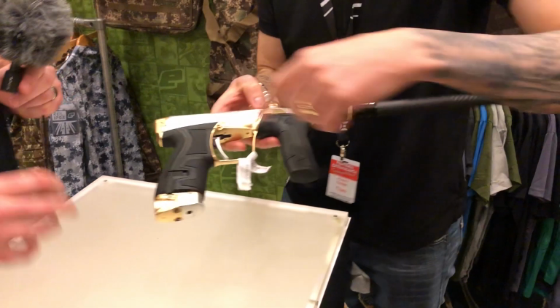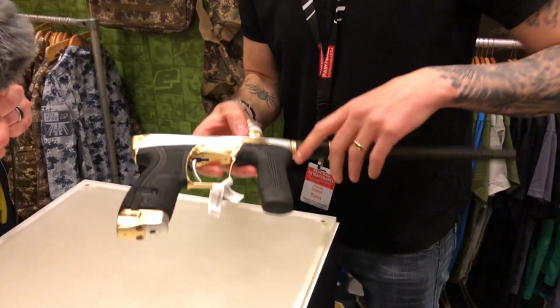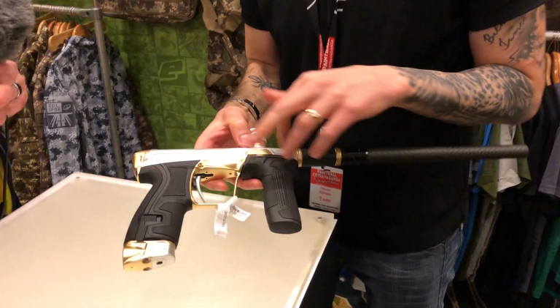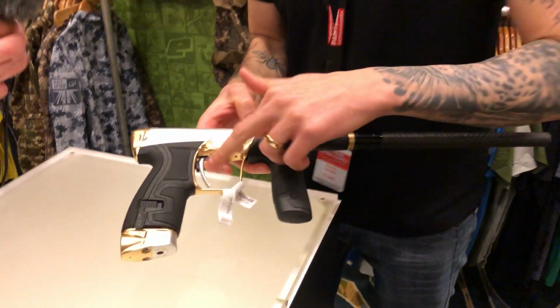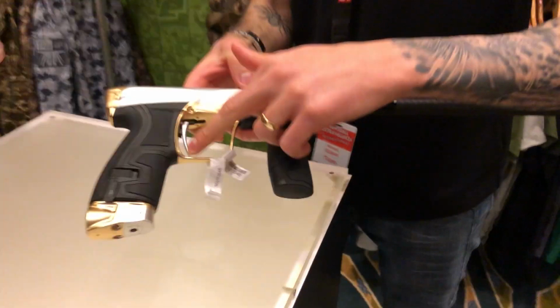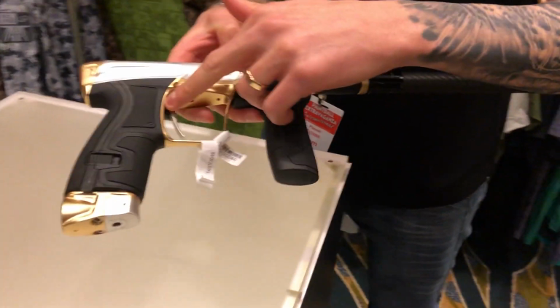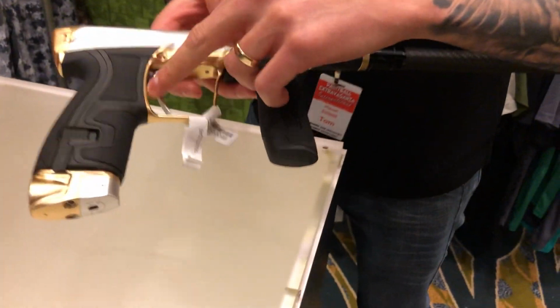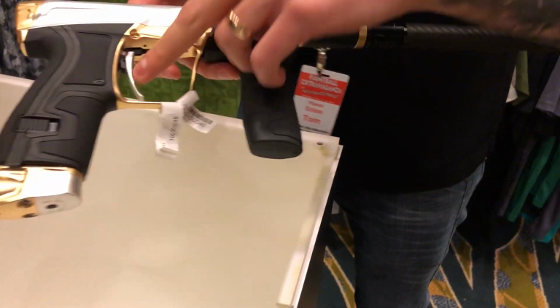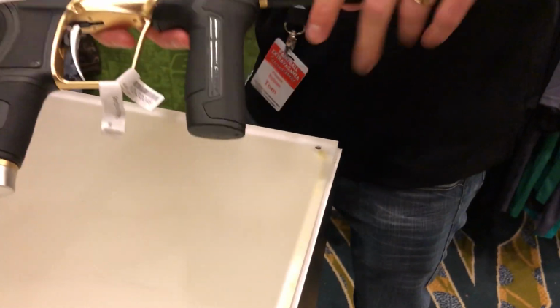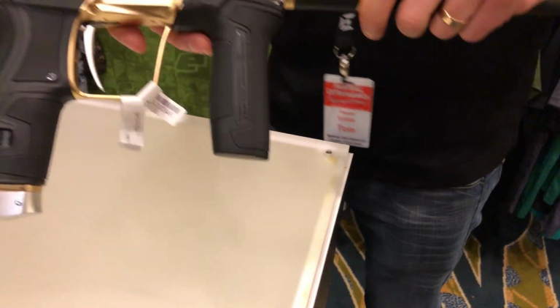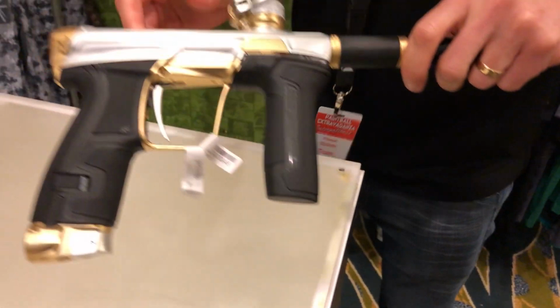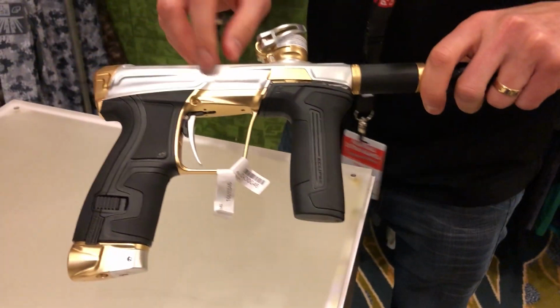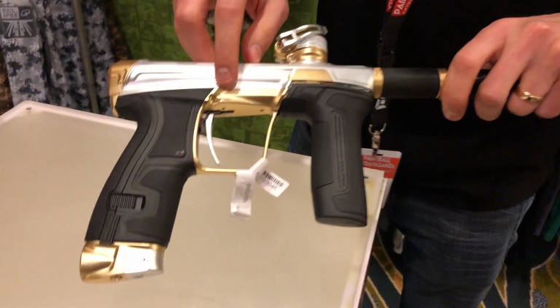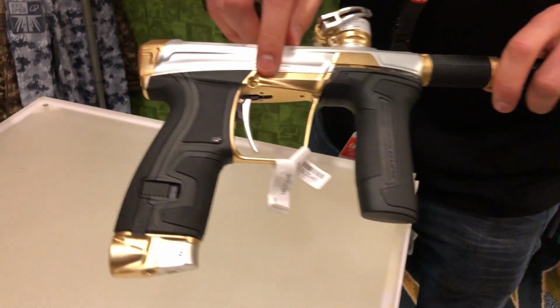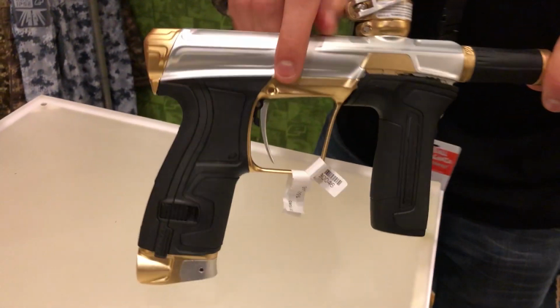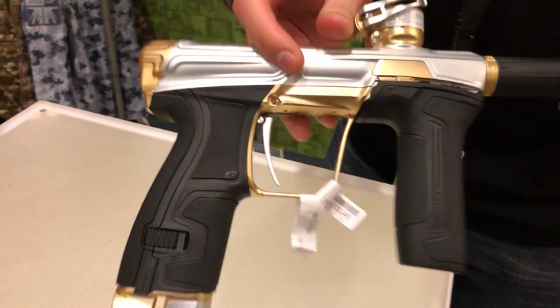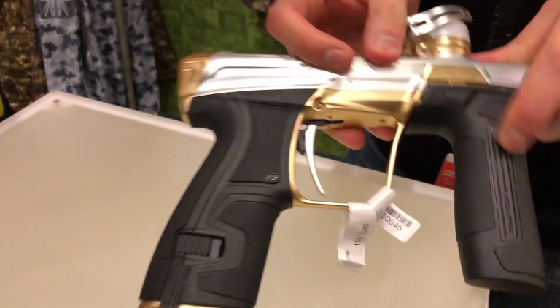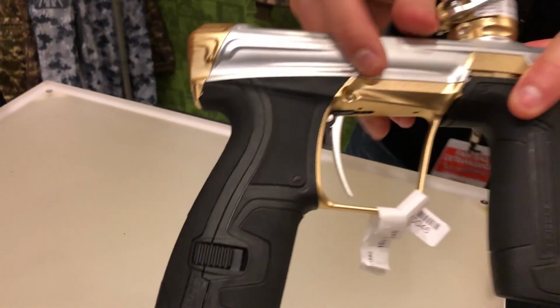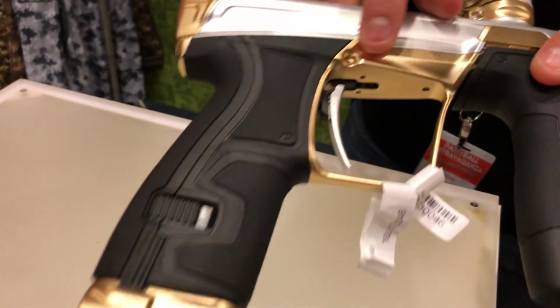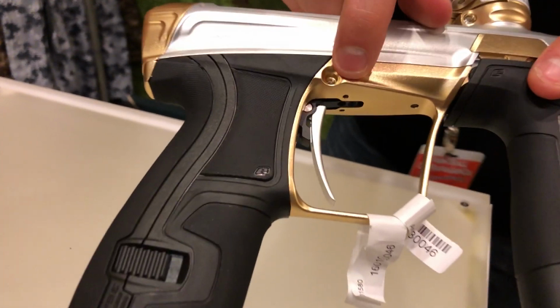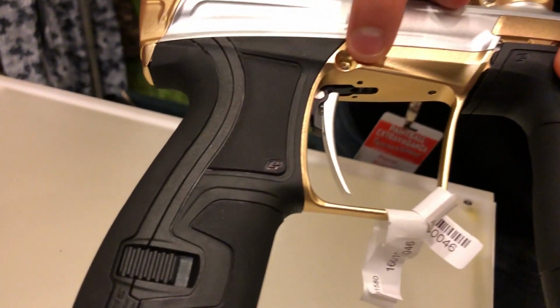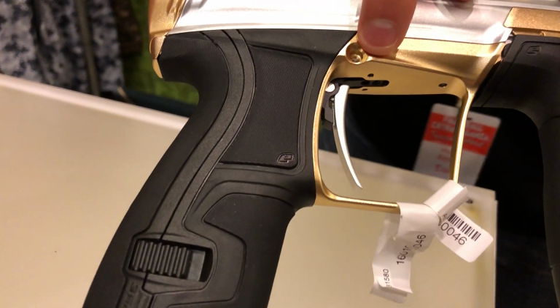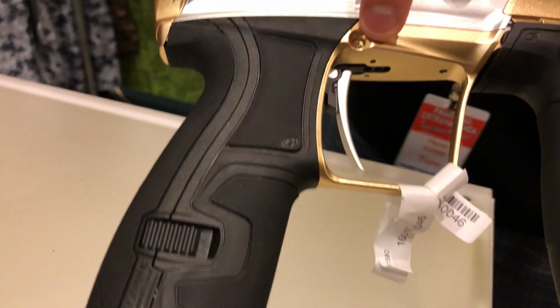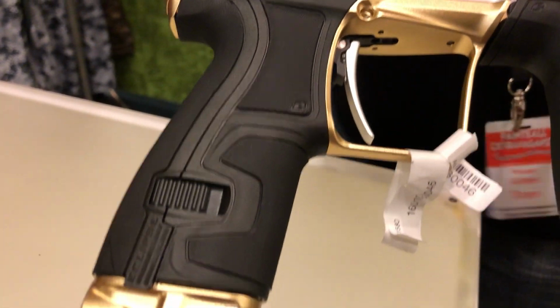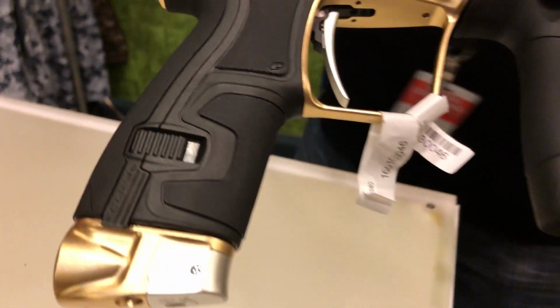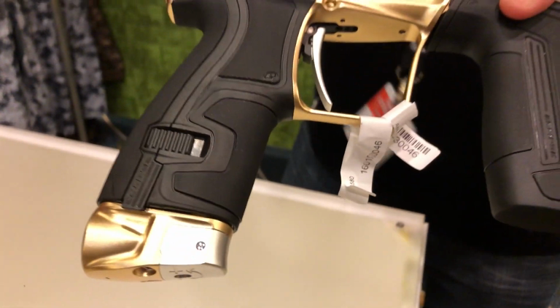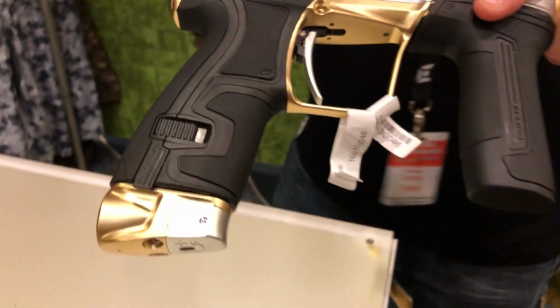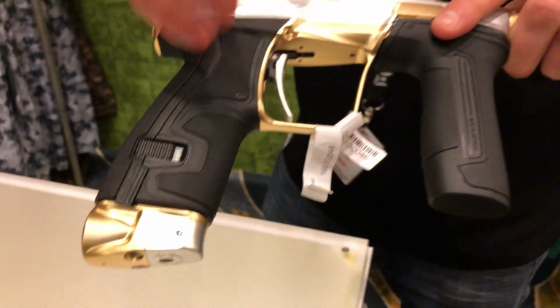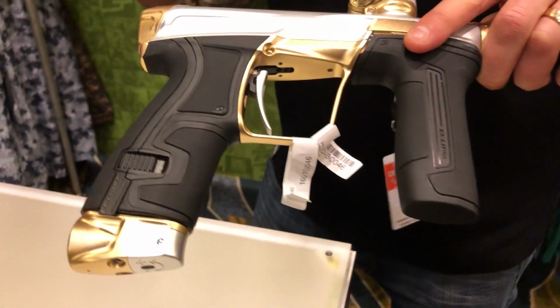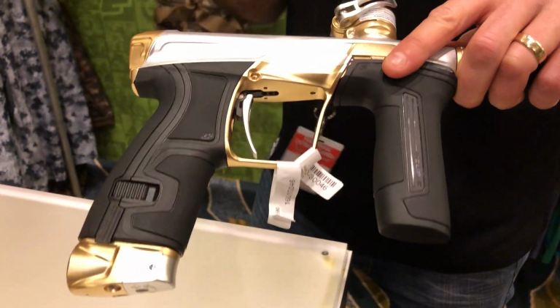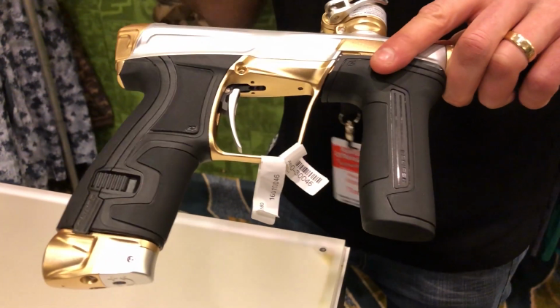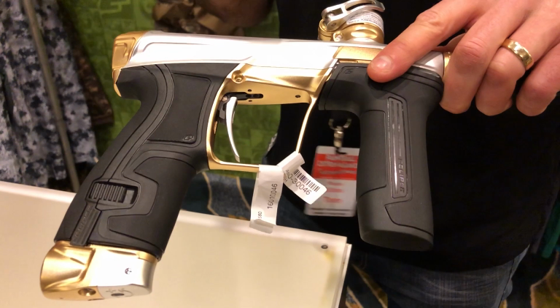So the trigger system is a lot more adjustable. You can also remove the whole trigger assembly from an external screw, so you don't have to take away the body or the frame to actually remove the trigger itself.